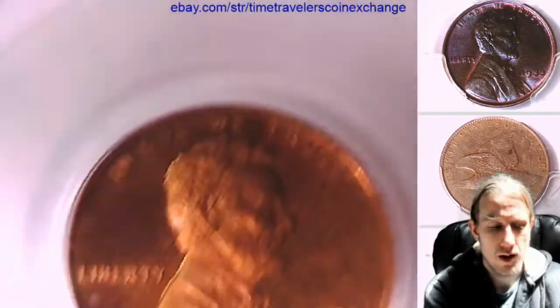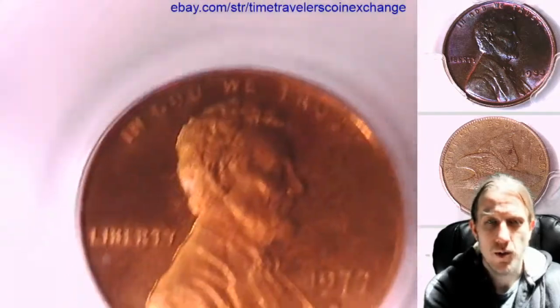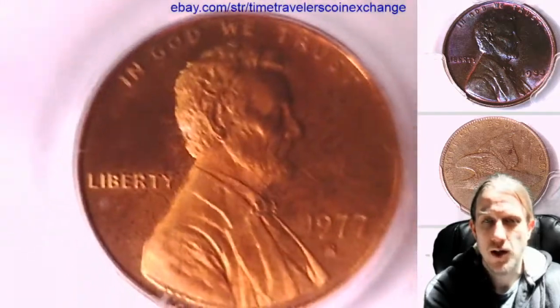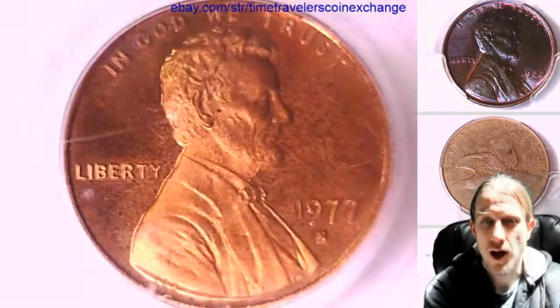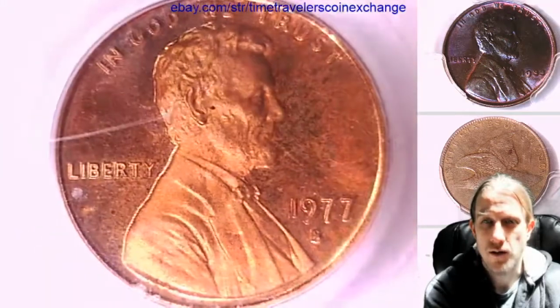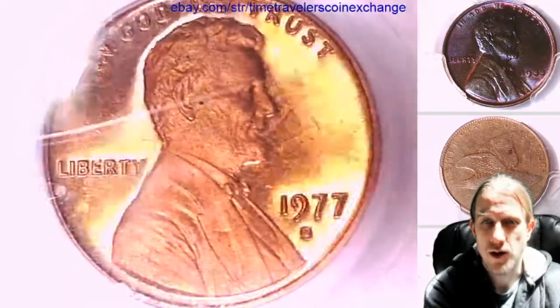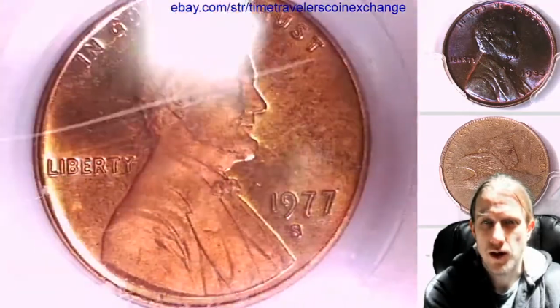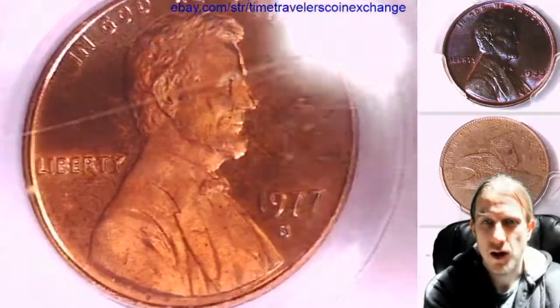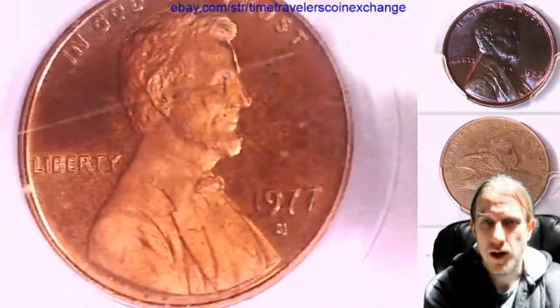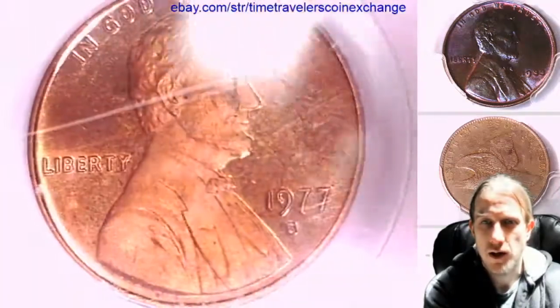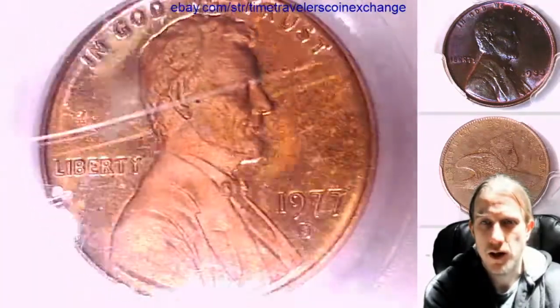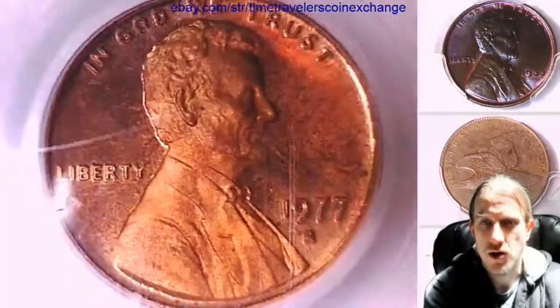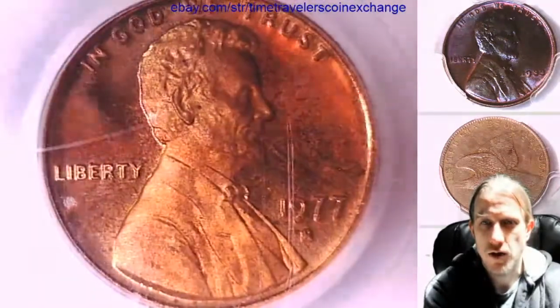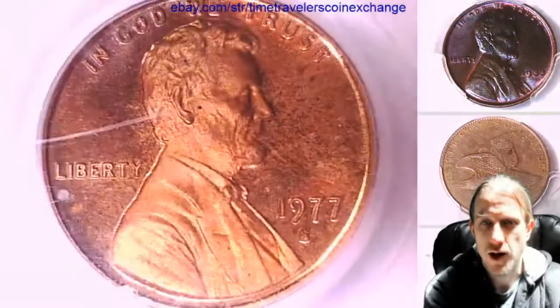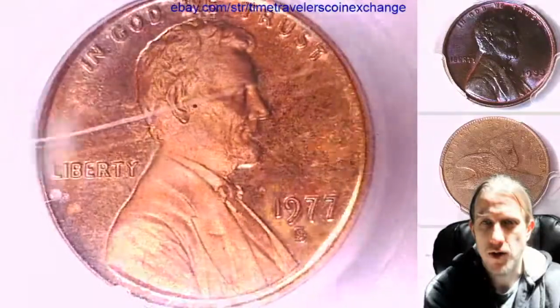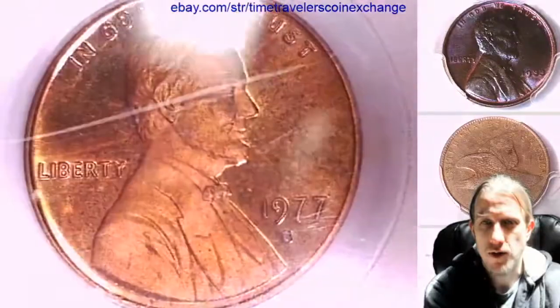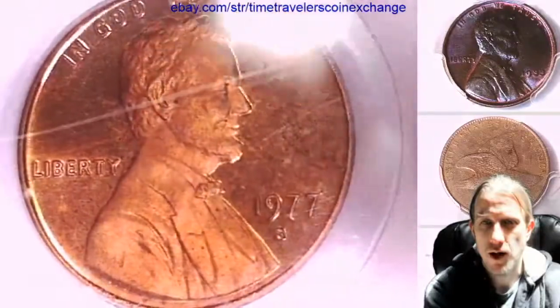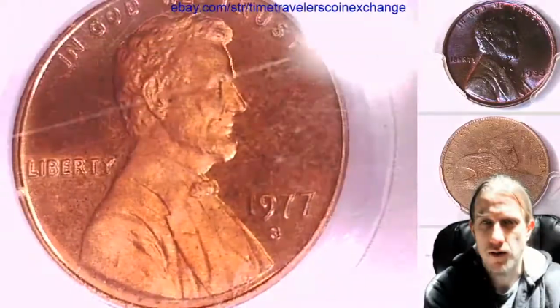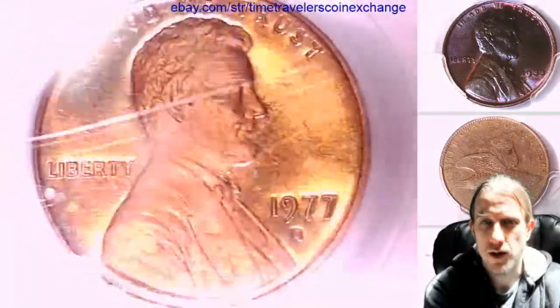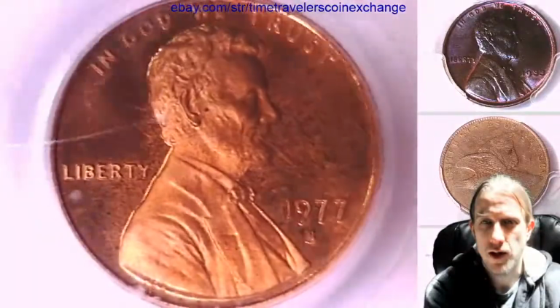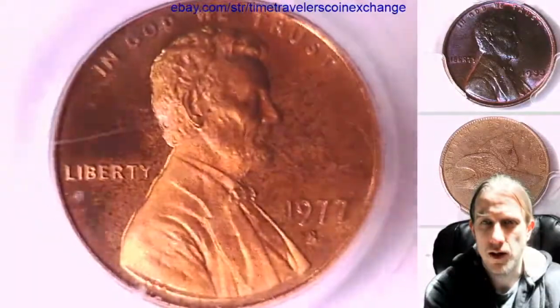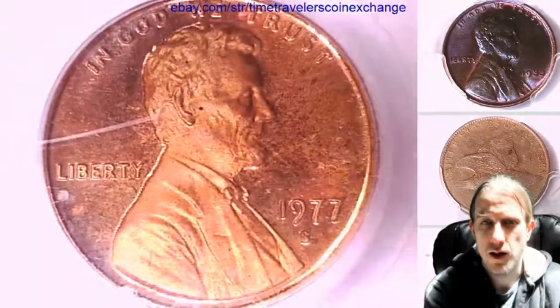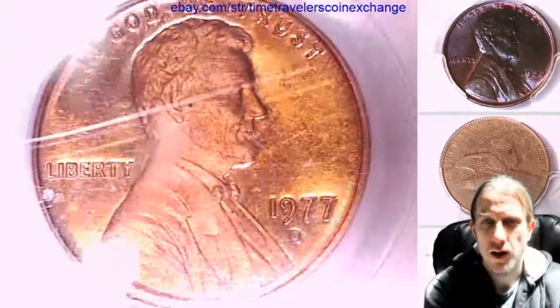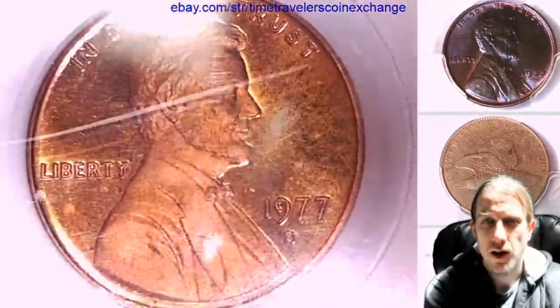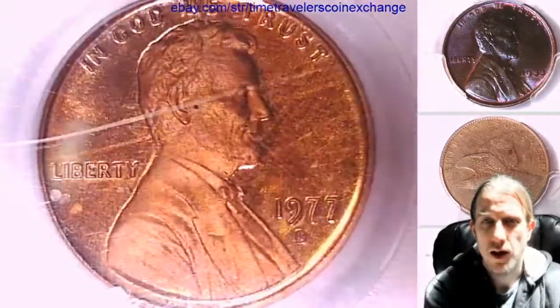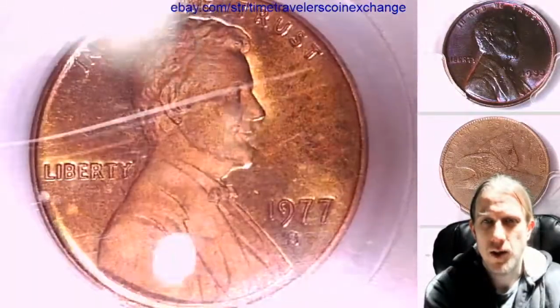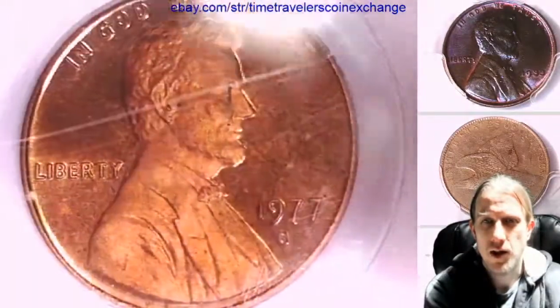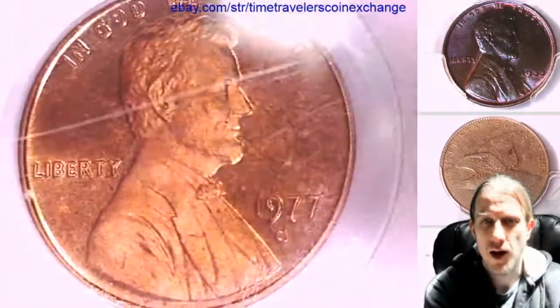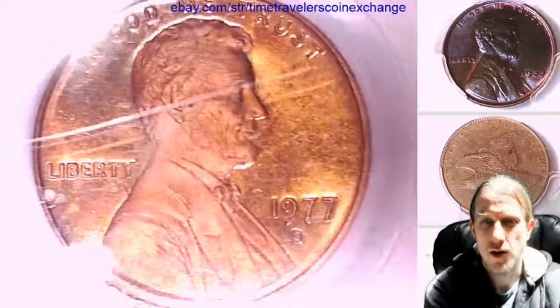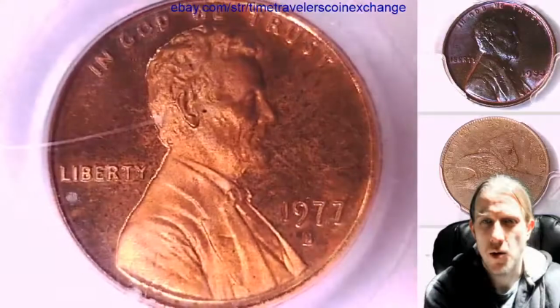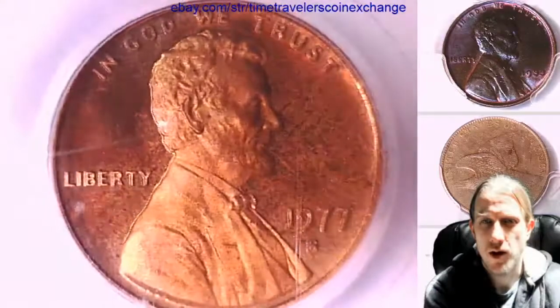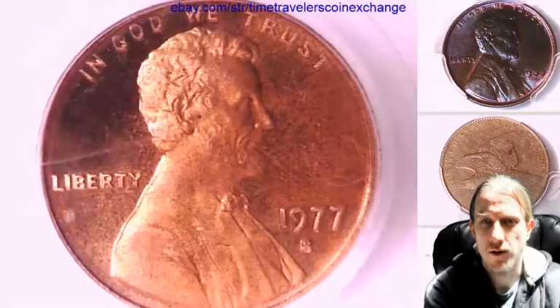We'll take a look at the front of Lincoln and let the light shine over the cameo surface of Lincoln. And we can take a look at the memorial on the reverse.